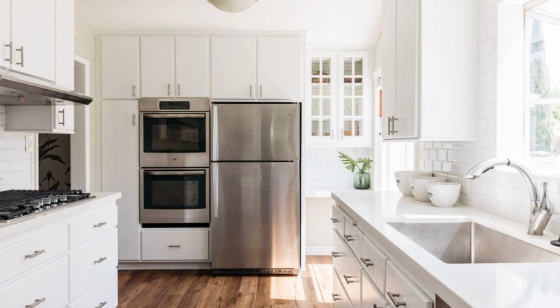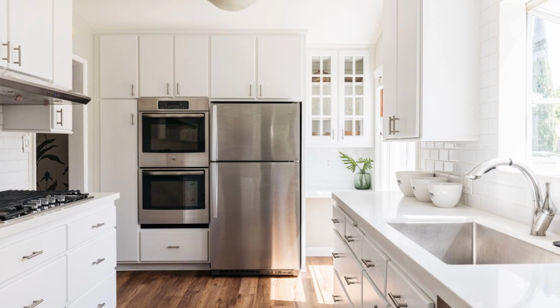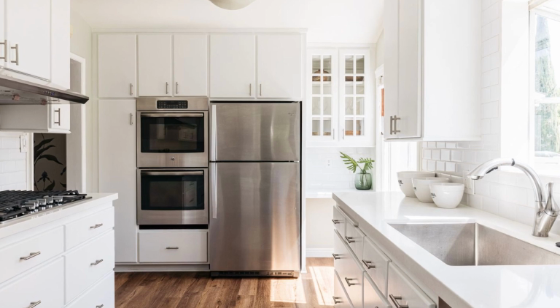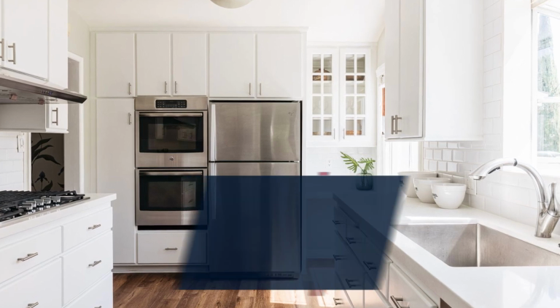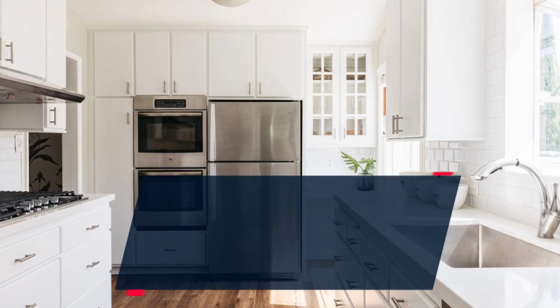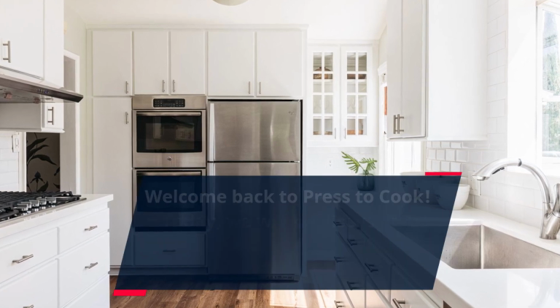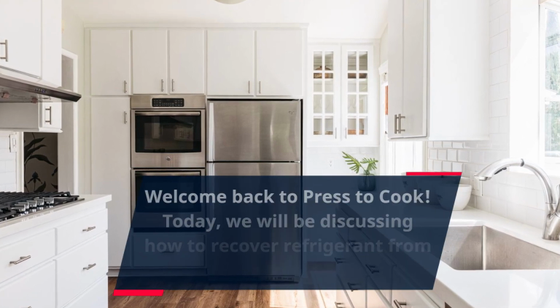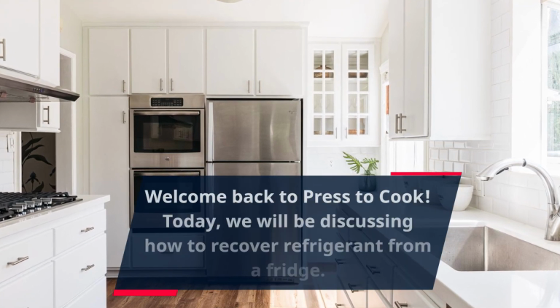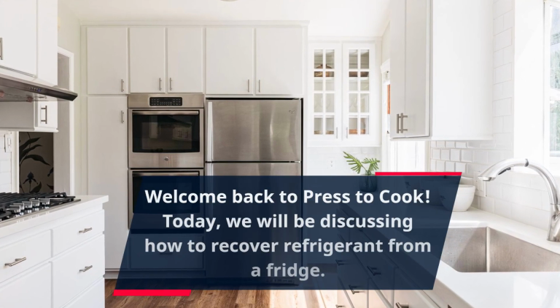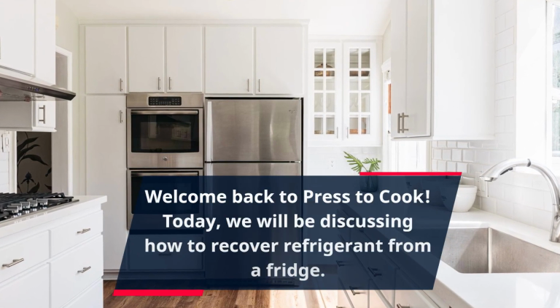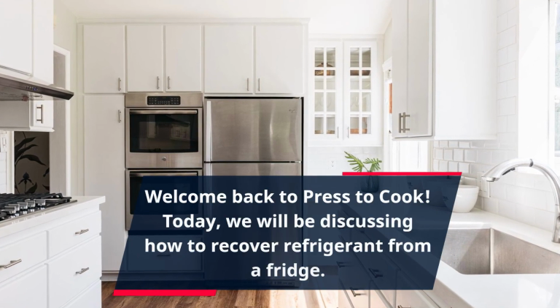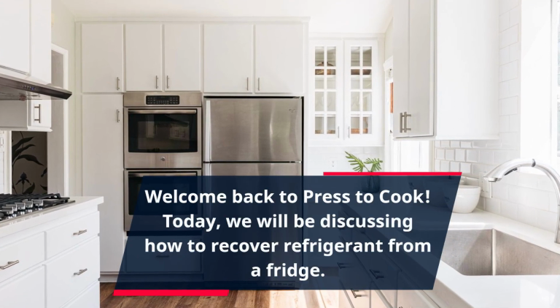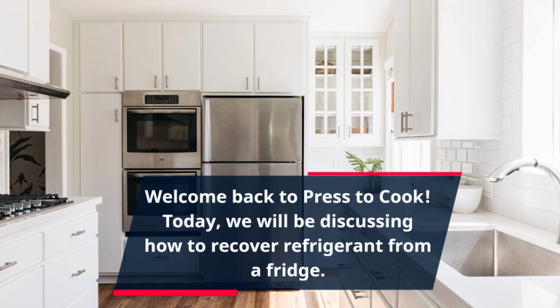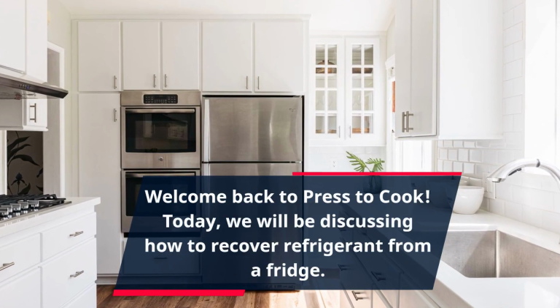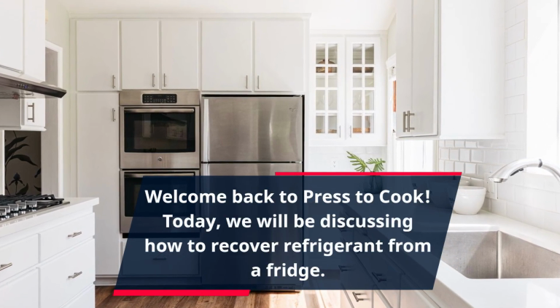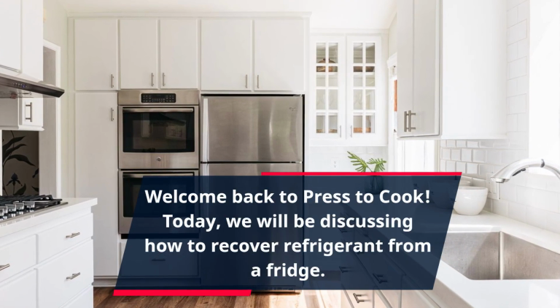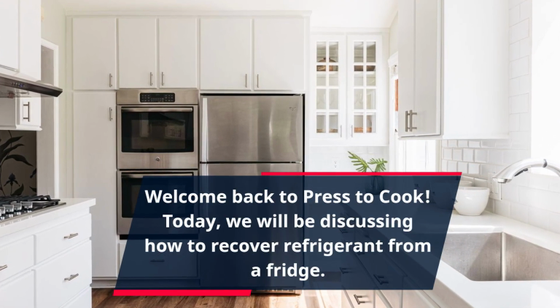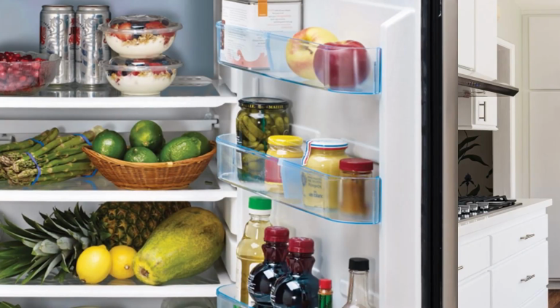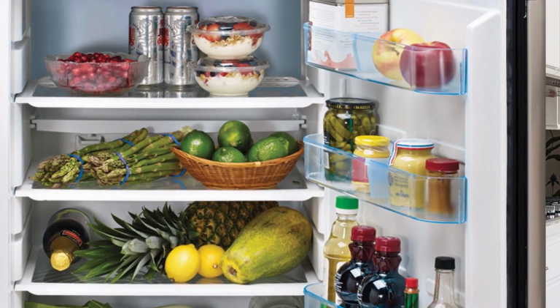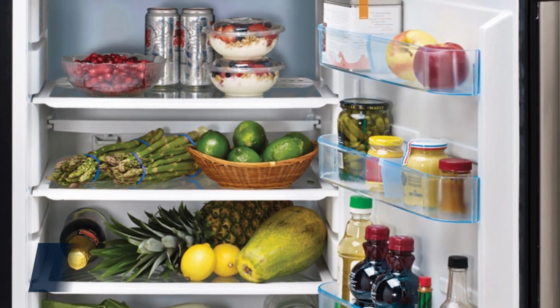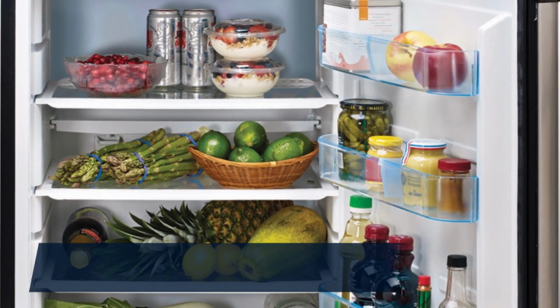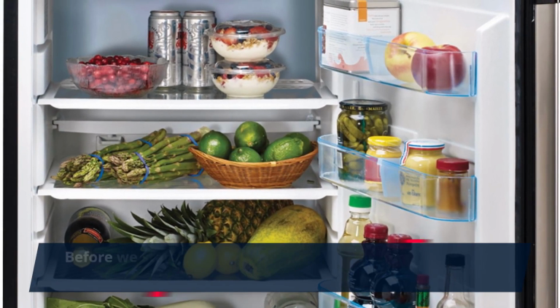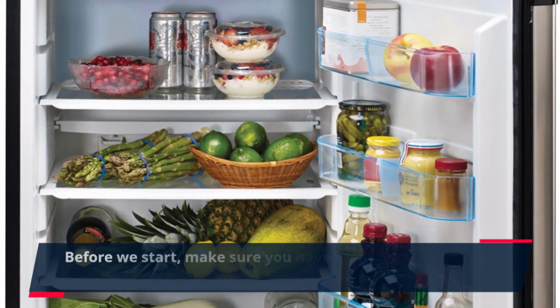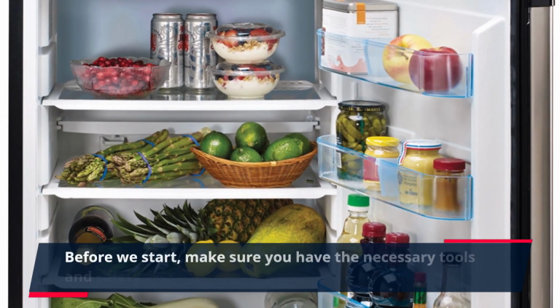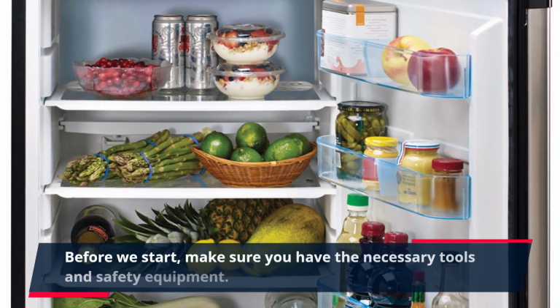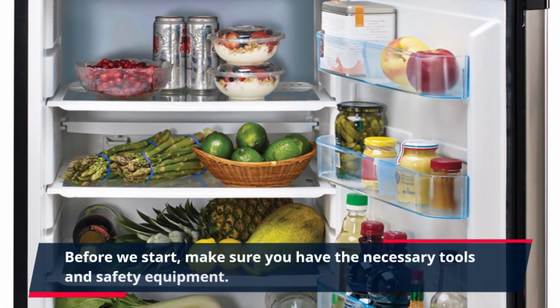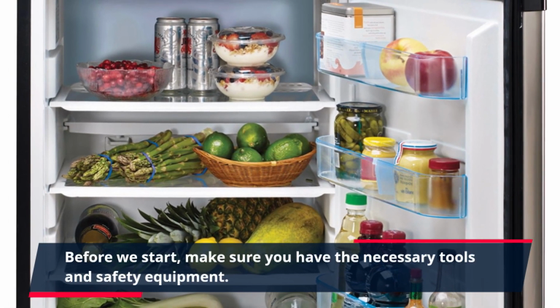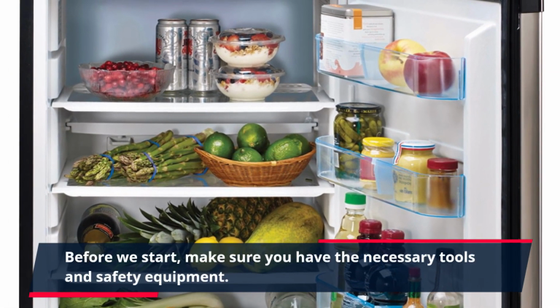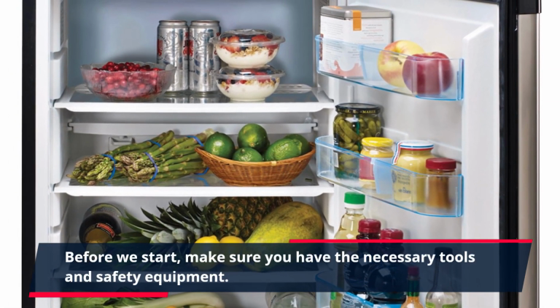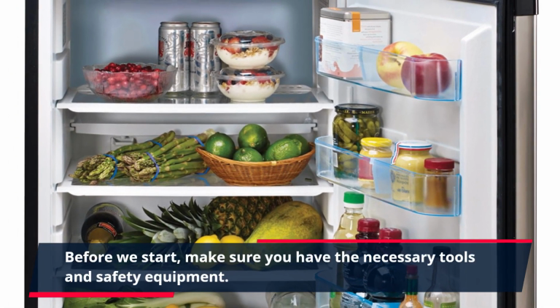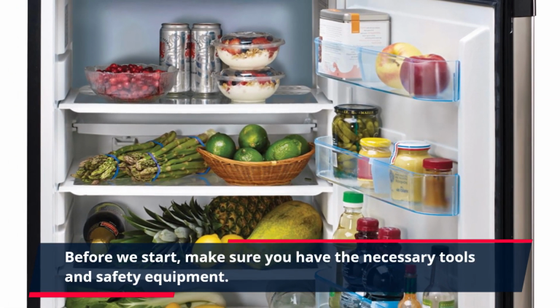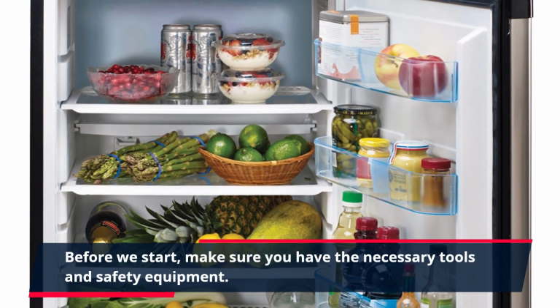Welcome back to Press to Cook. Today, we will be discussing how to recover refrigerant from a fridge. Before we start, make sure you have the necessary tools and safety equipment.